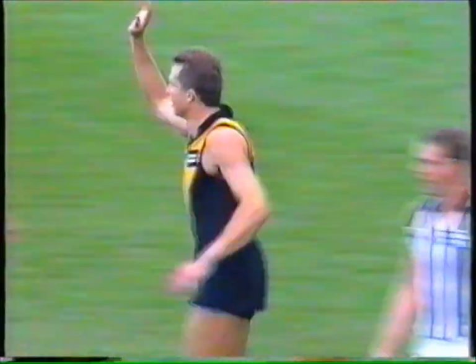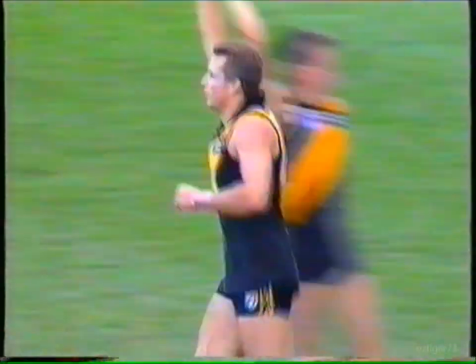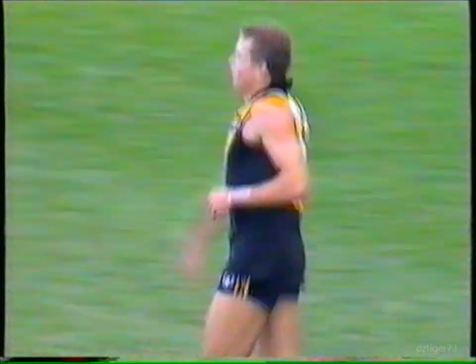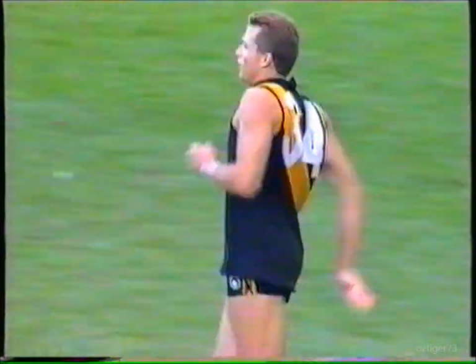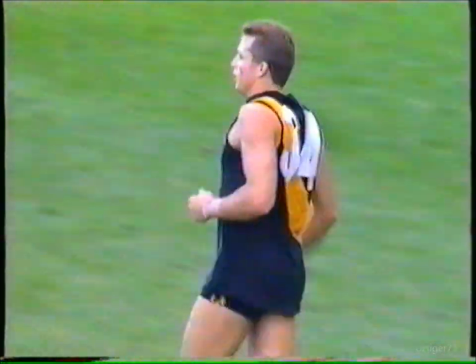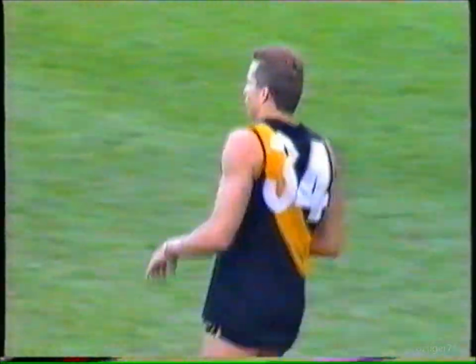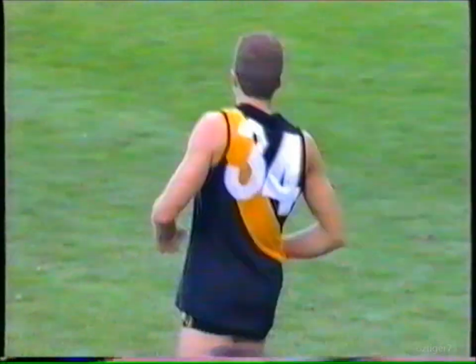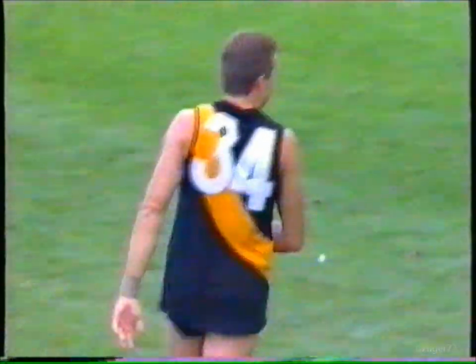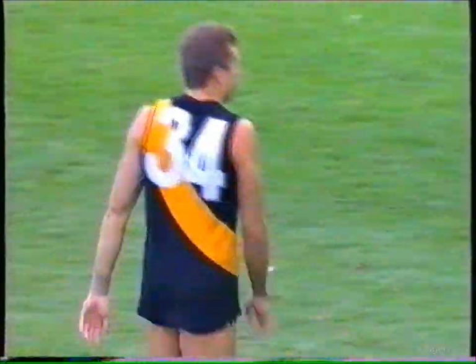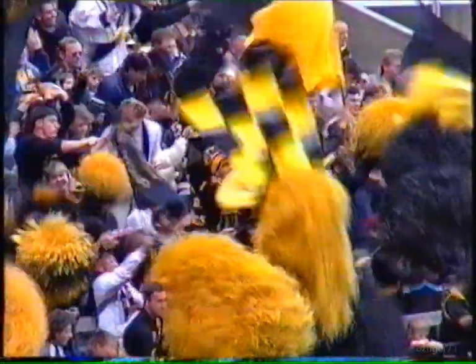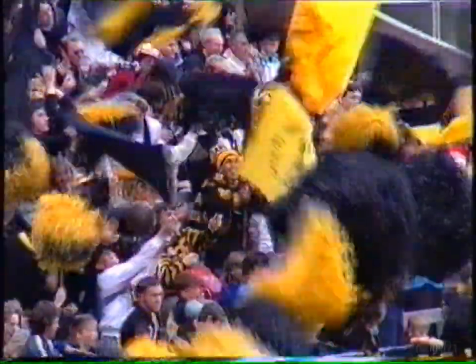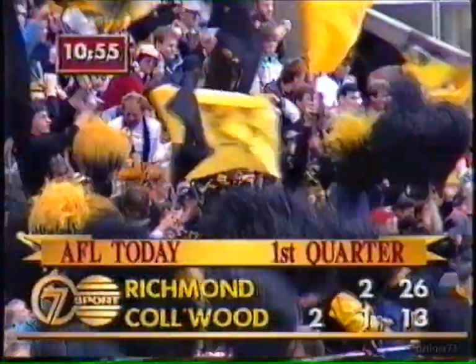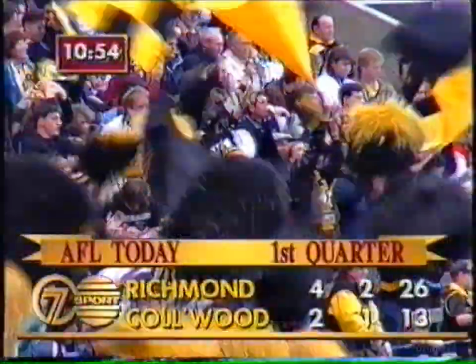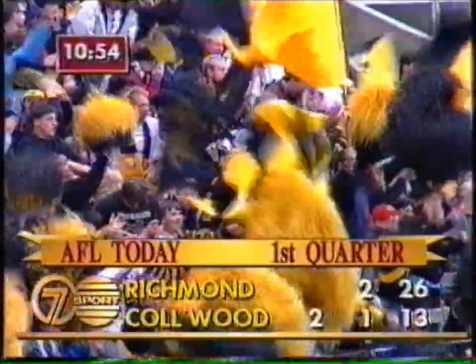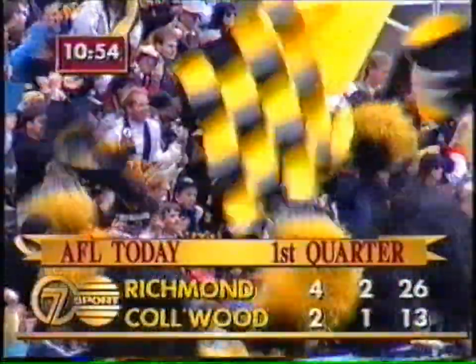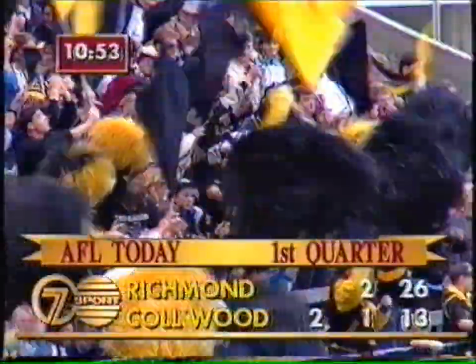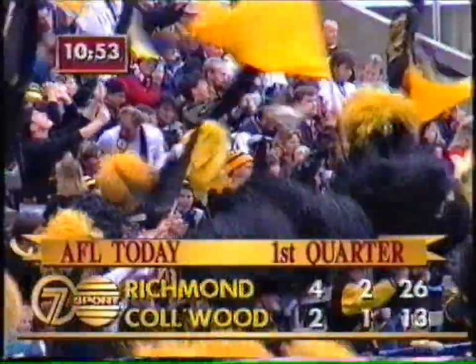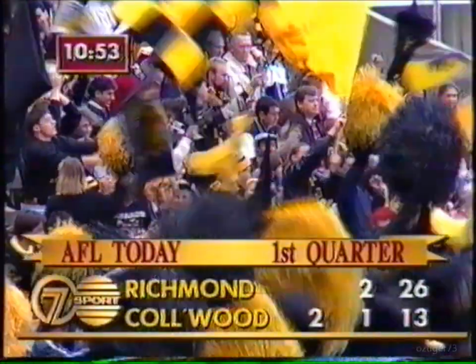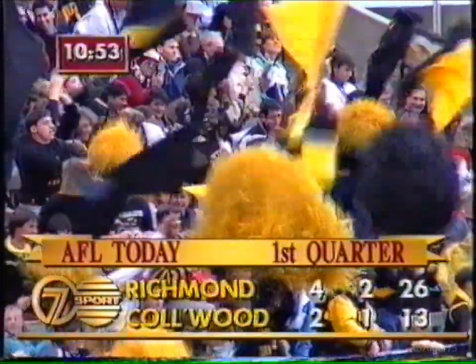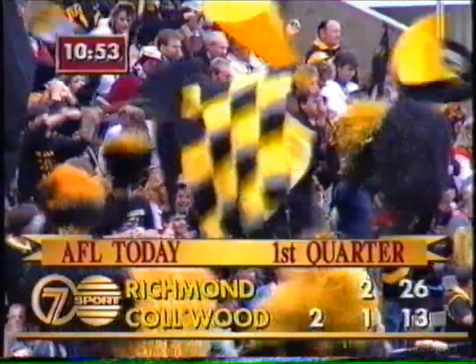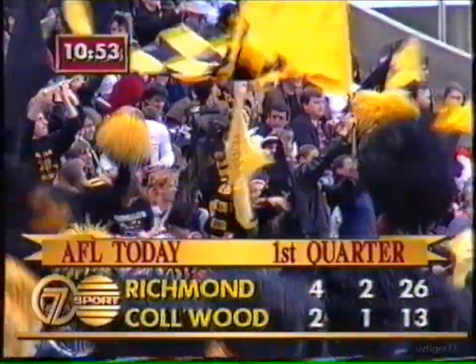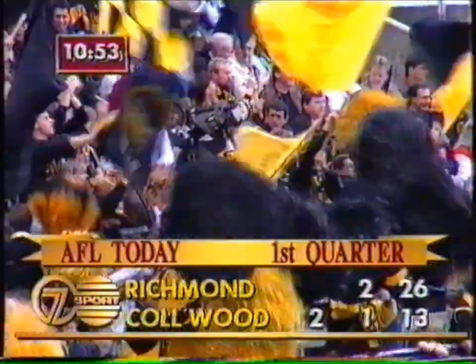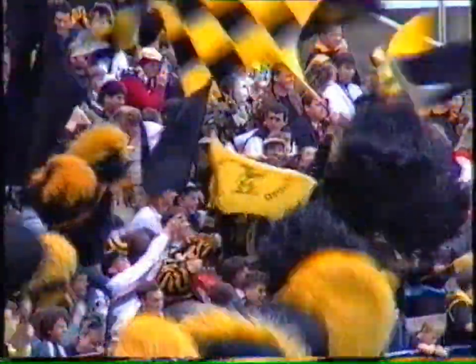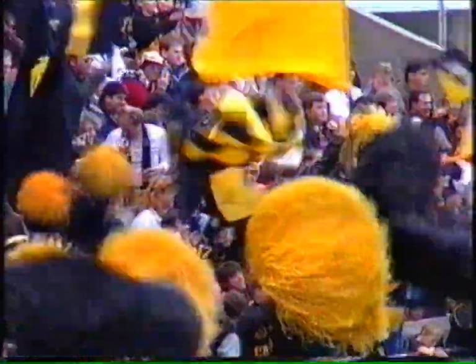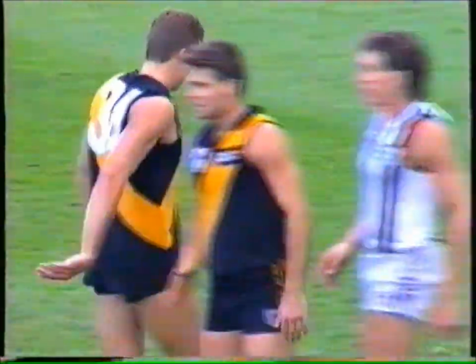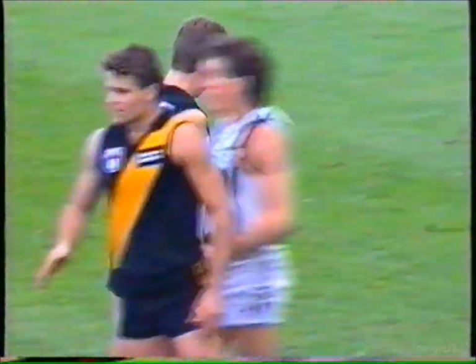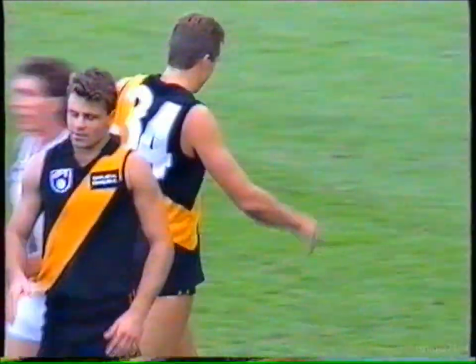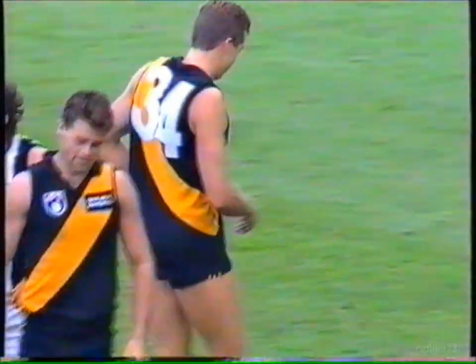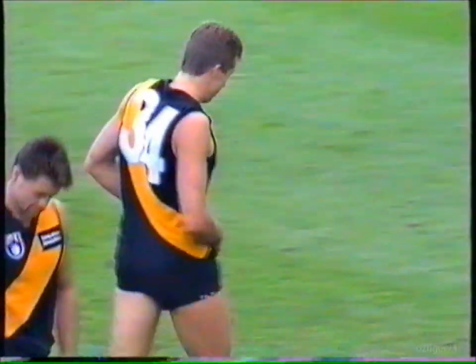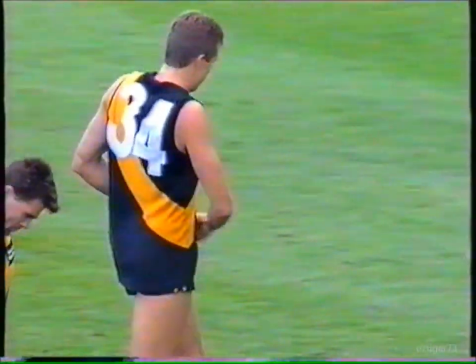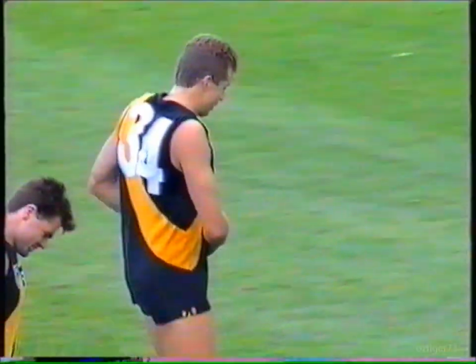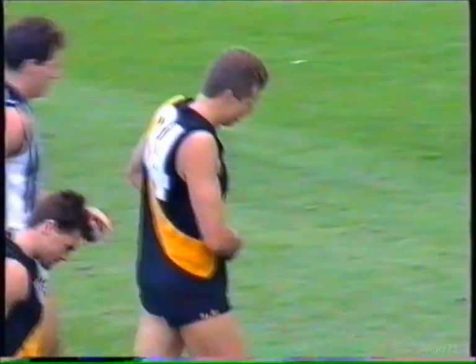That has absolutely floored me, and it's floored Tony Shaw, who thought he had the kick, but he was paid to be in possession. Advantage play. Richmond 4-2, twenty-six. Collingwood 2-1, thirteen.